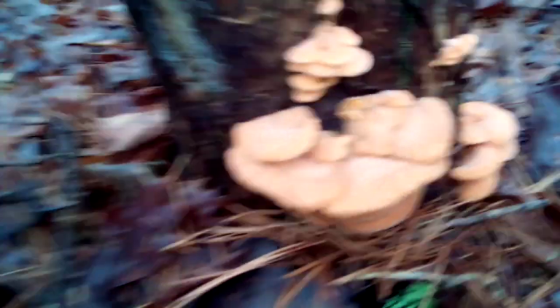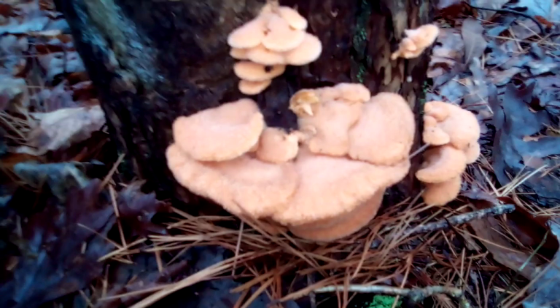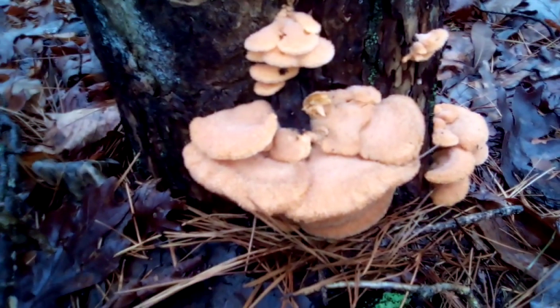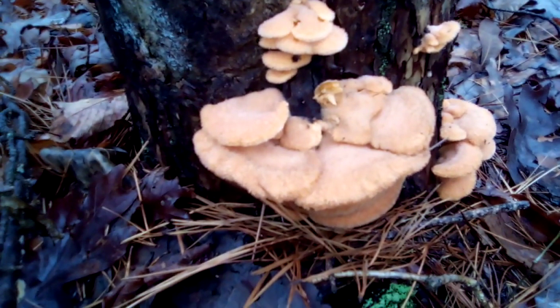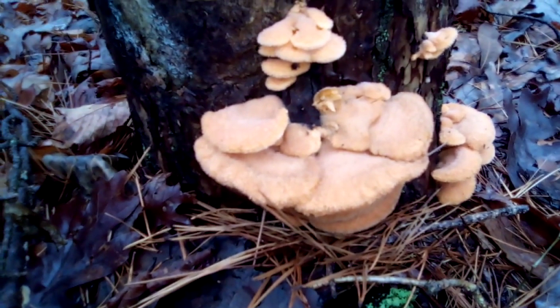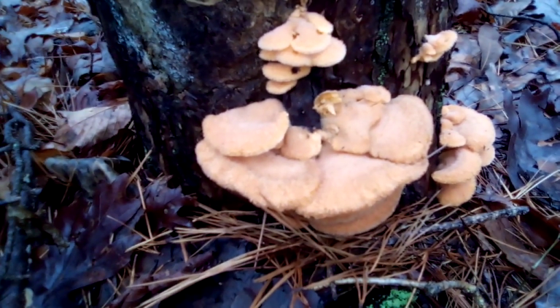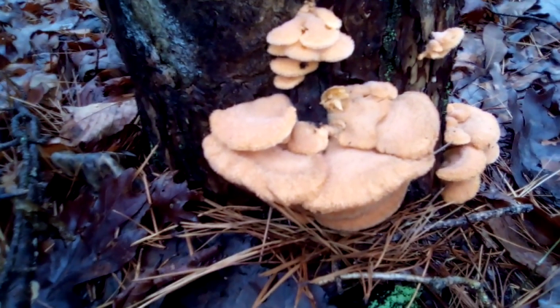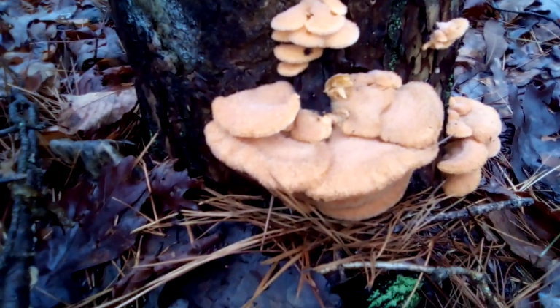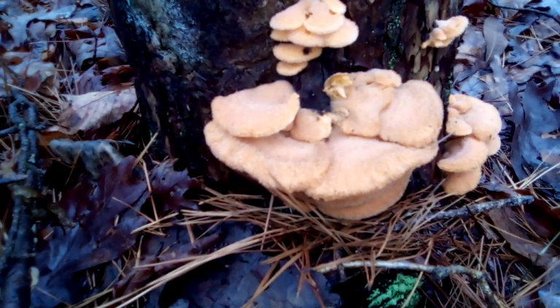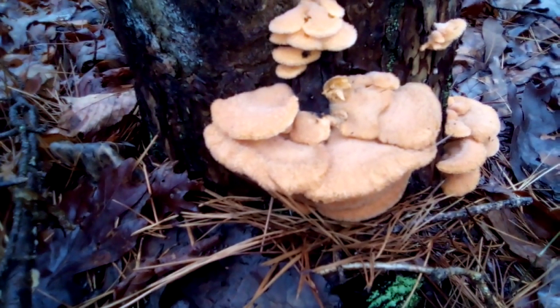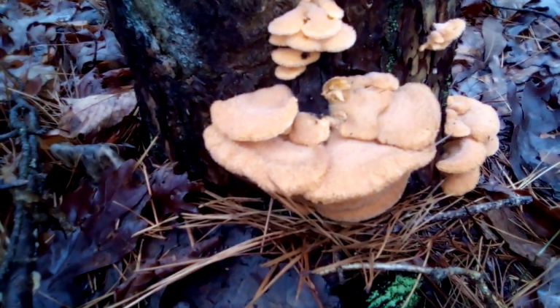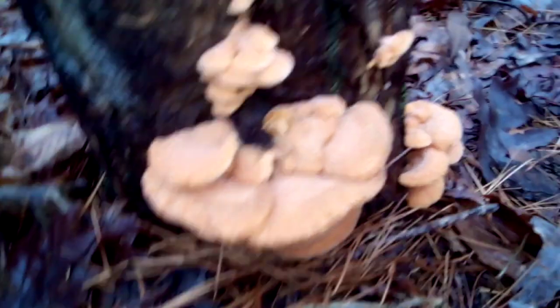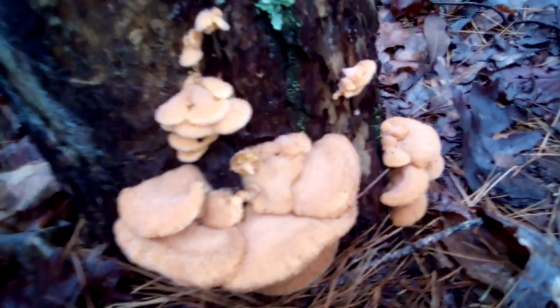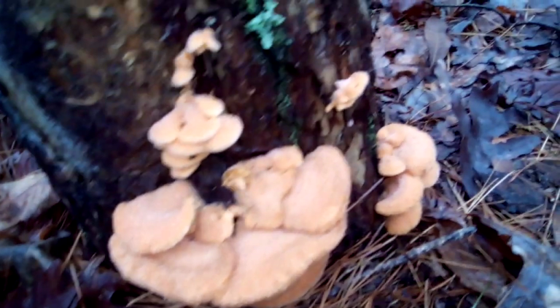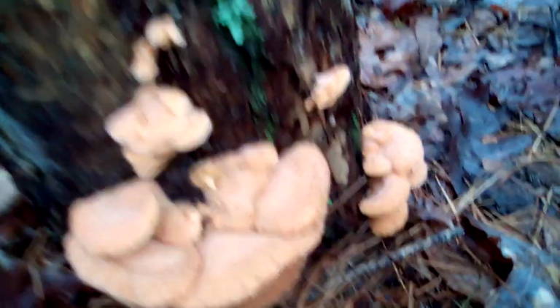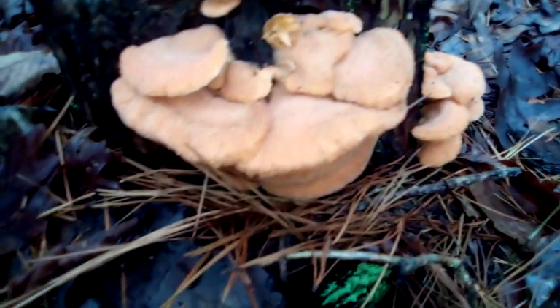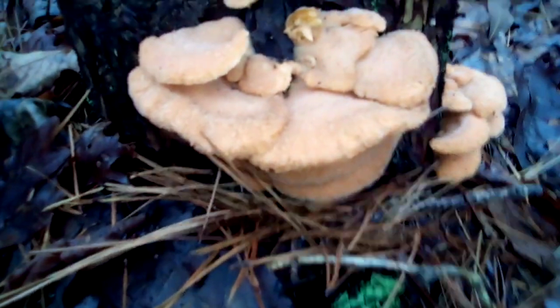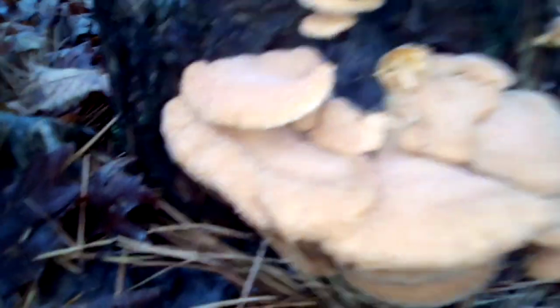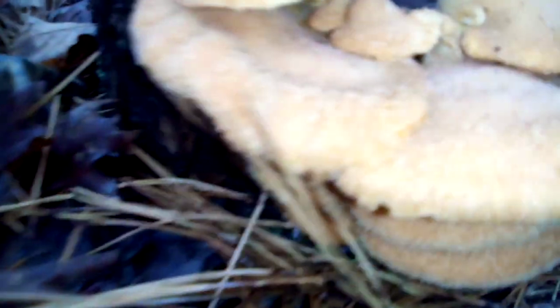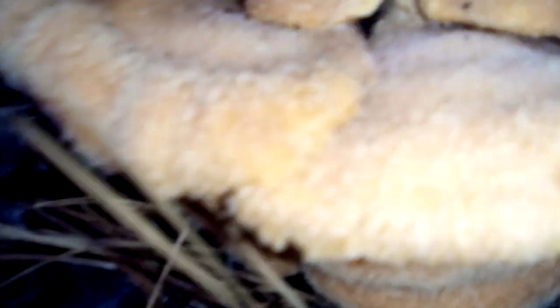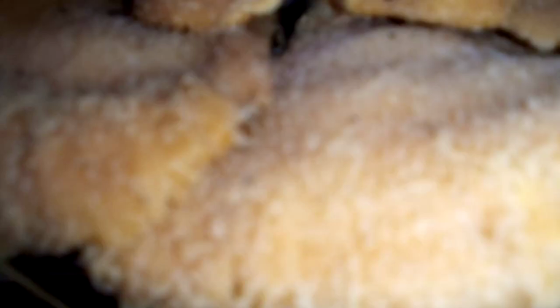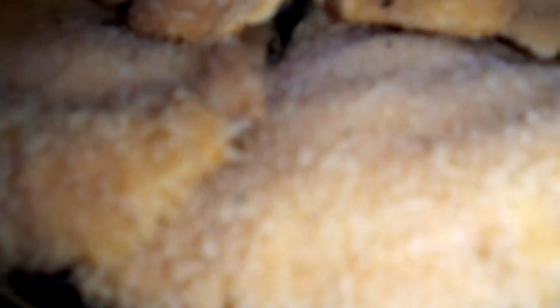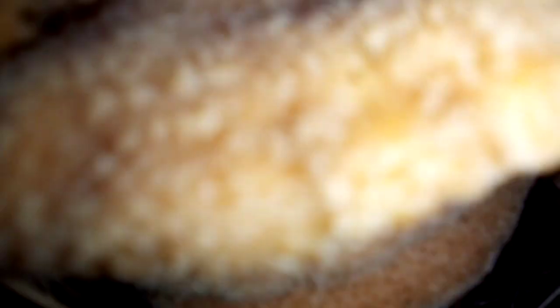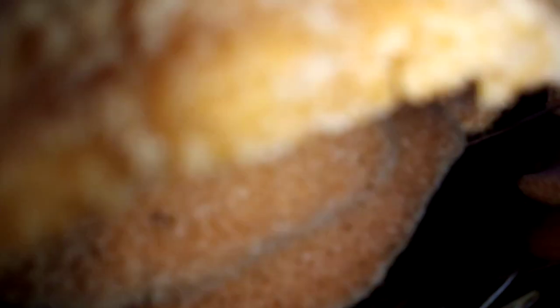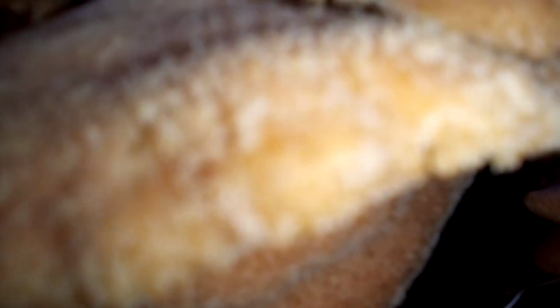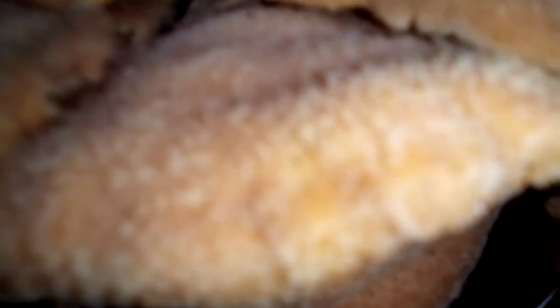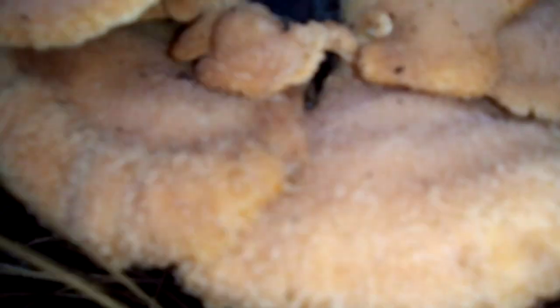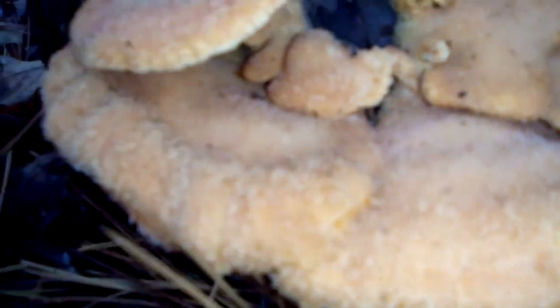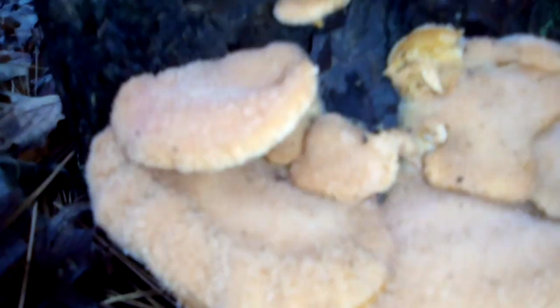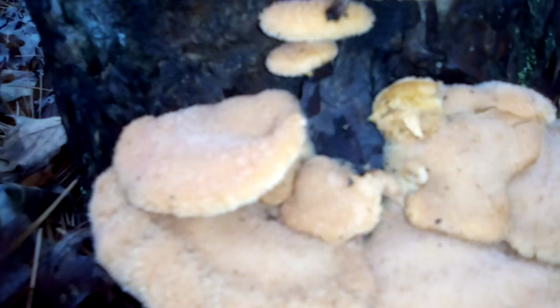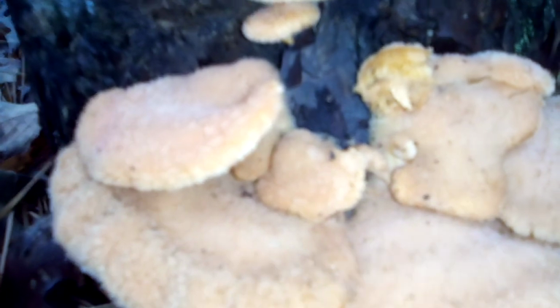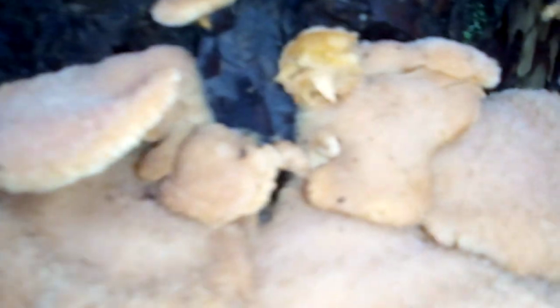To me it doesn't have a bad smell. But that is the mock oyster mushroom, and a new mushroom for me.